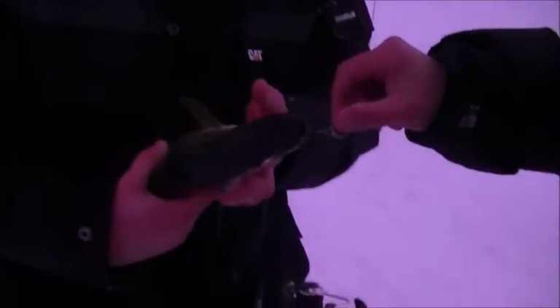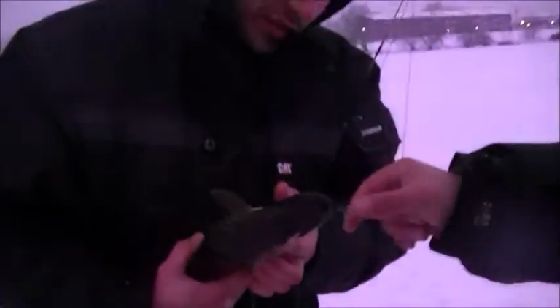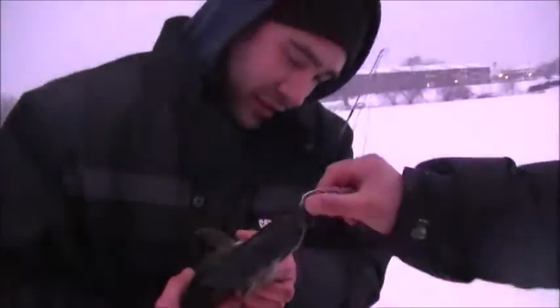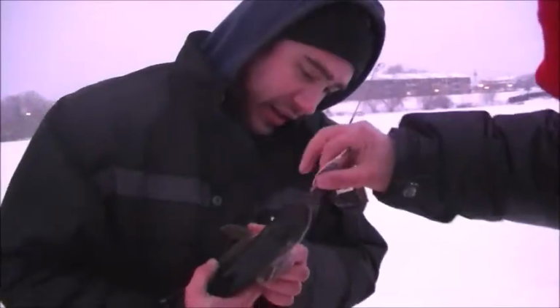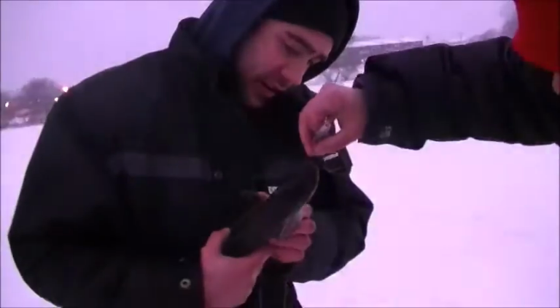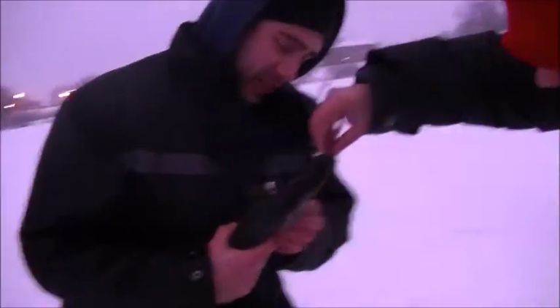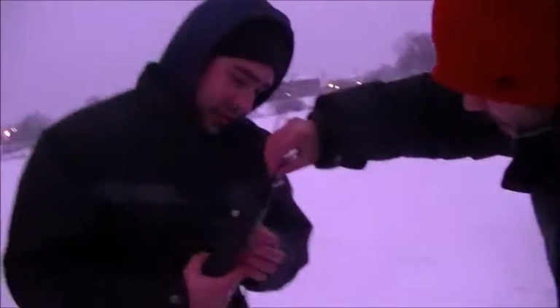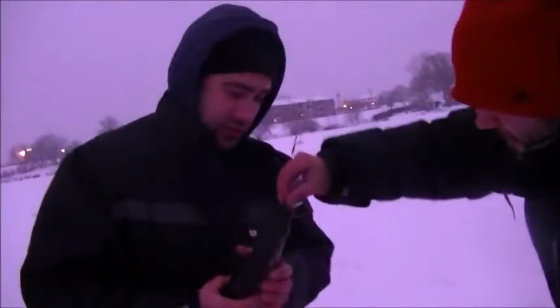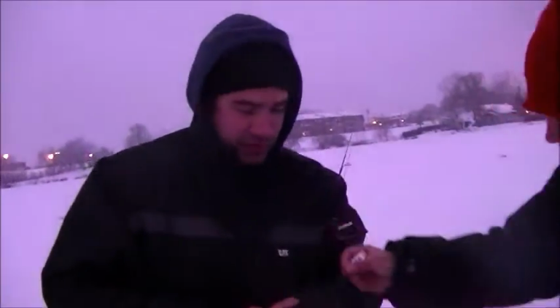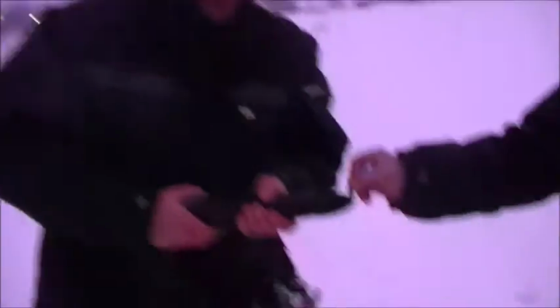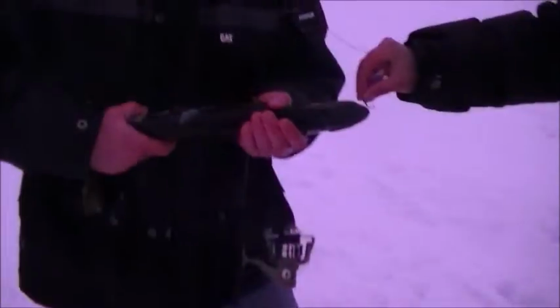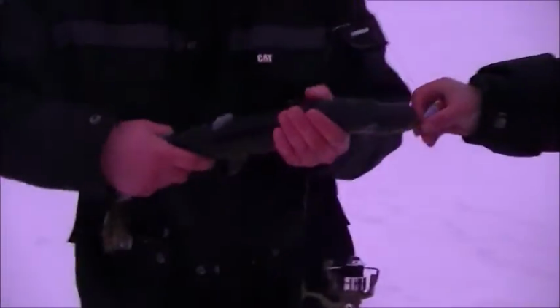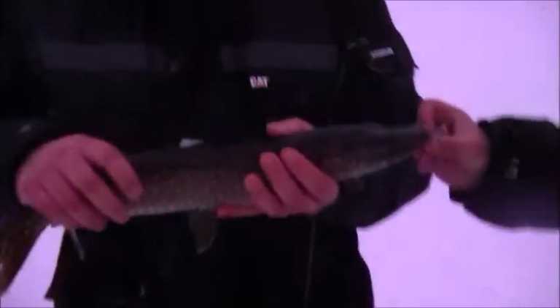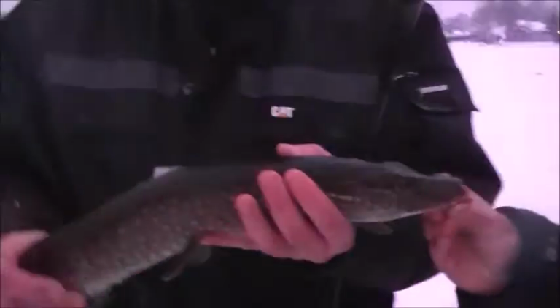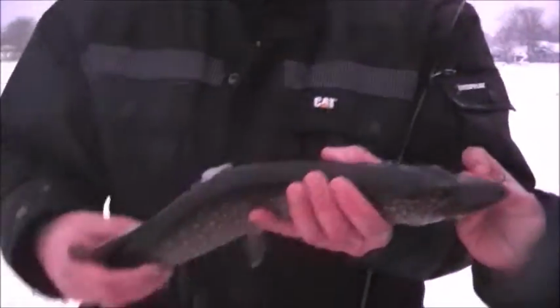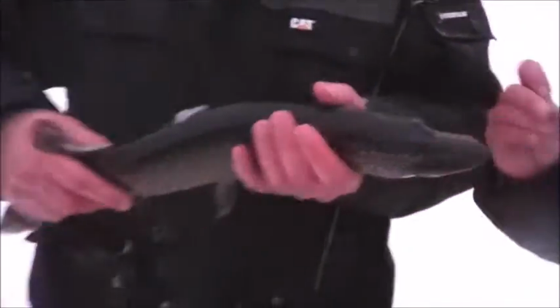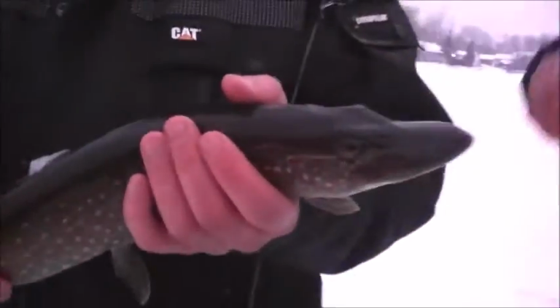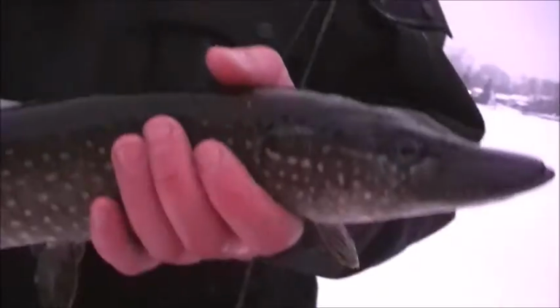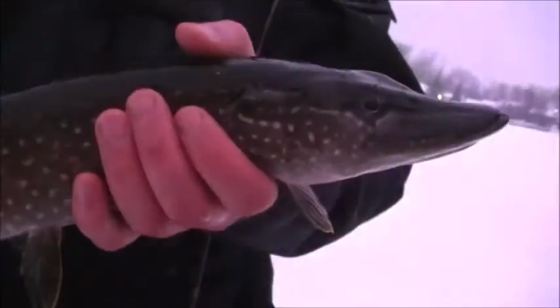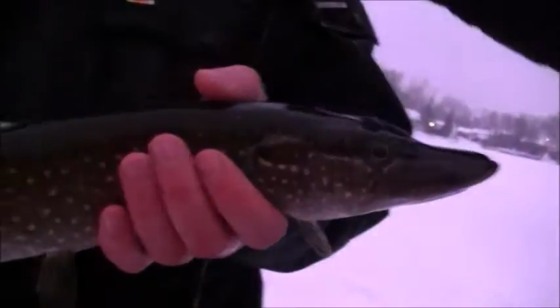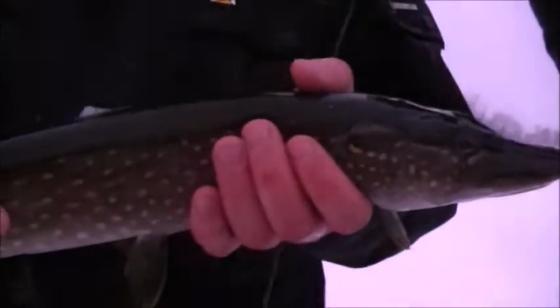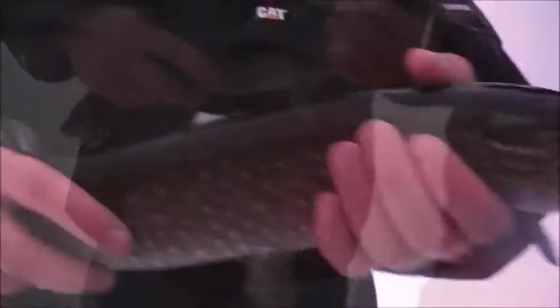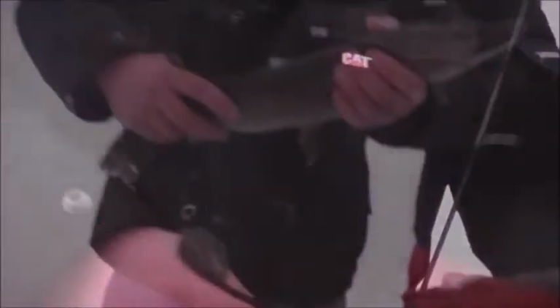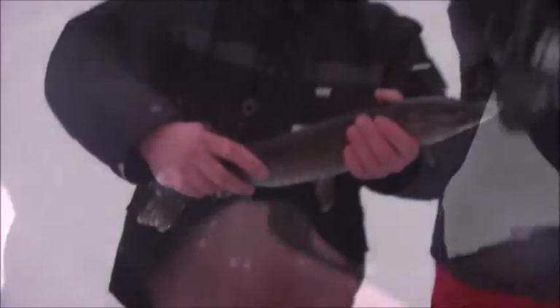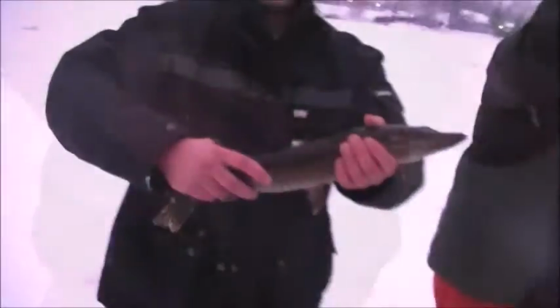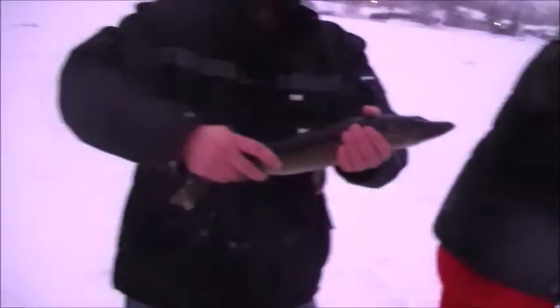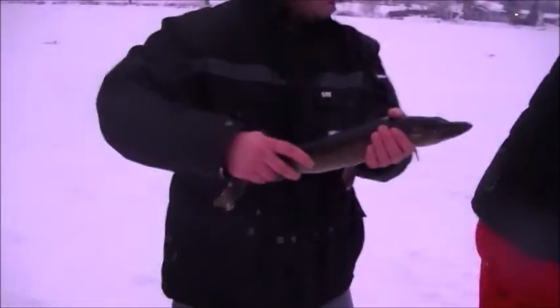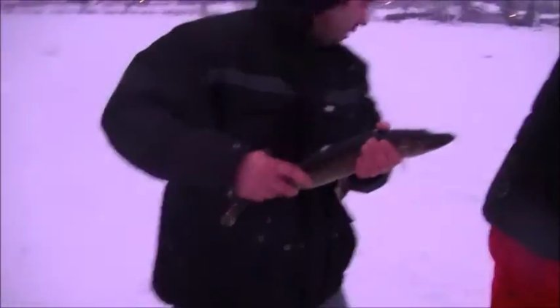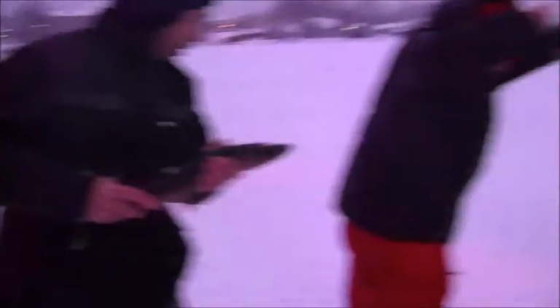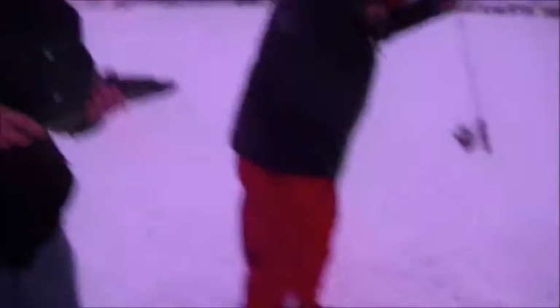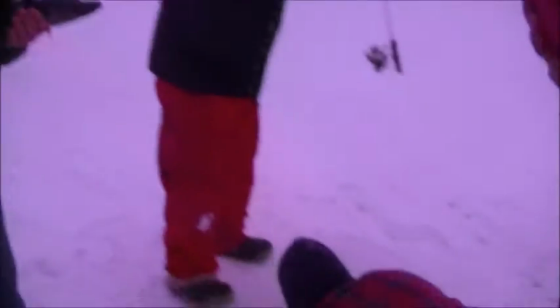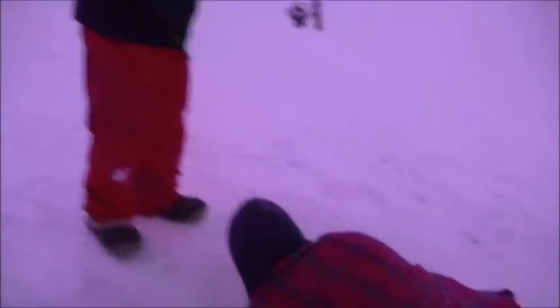Catch a pike! All the way from MTL — catch a pike! Catch a pike! Pike! Pike! Catch a pike!